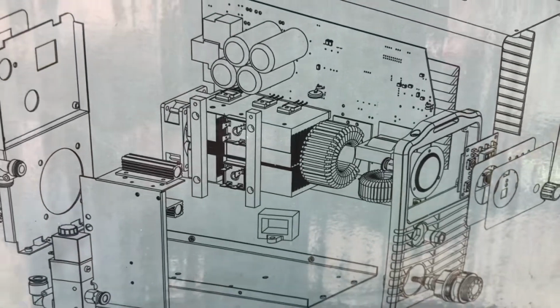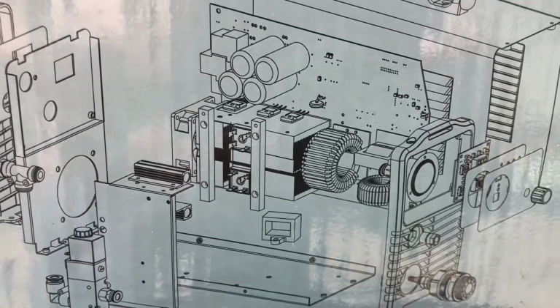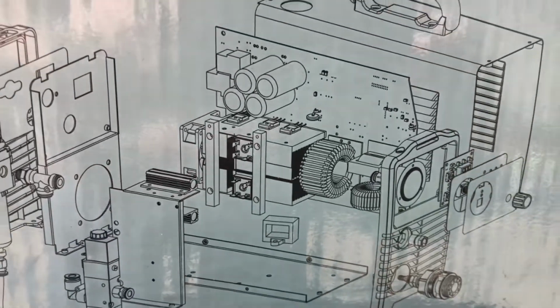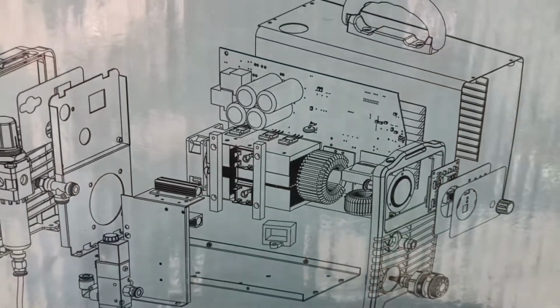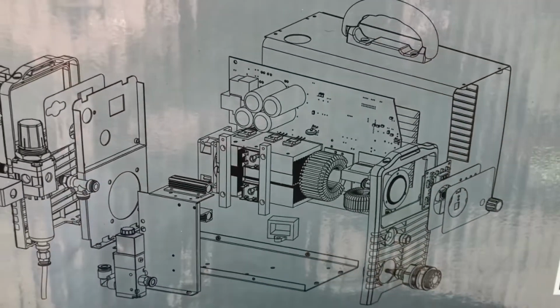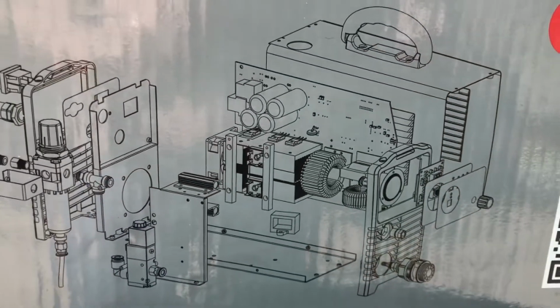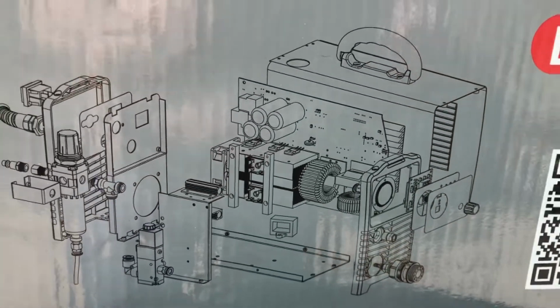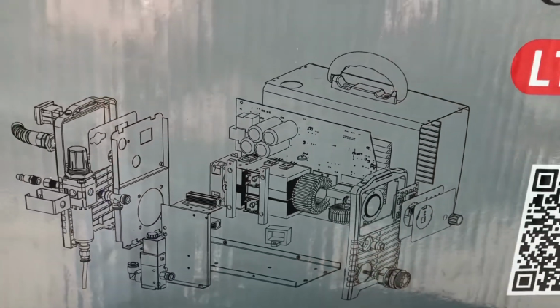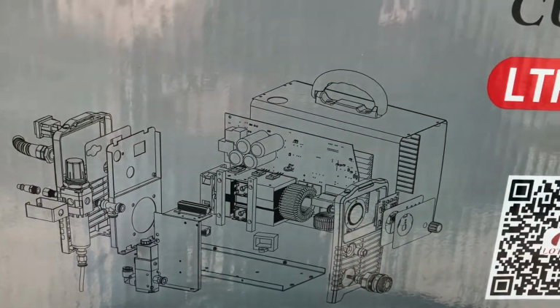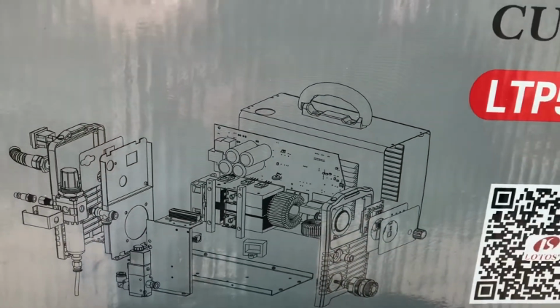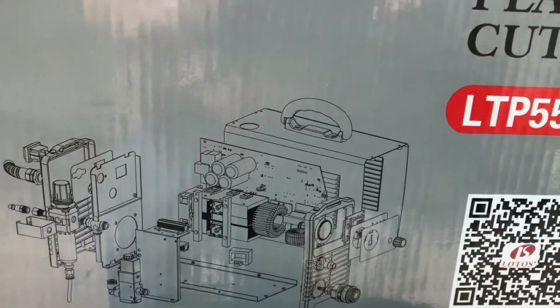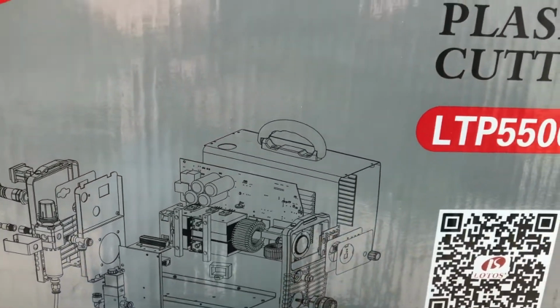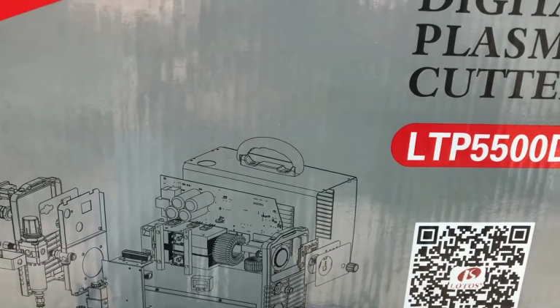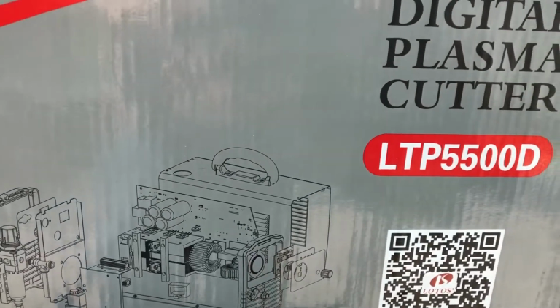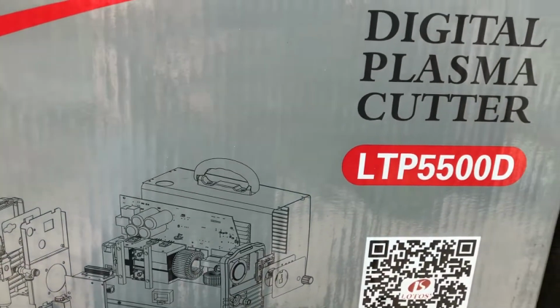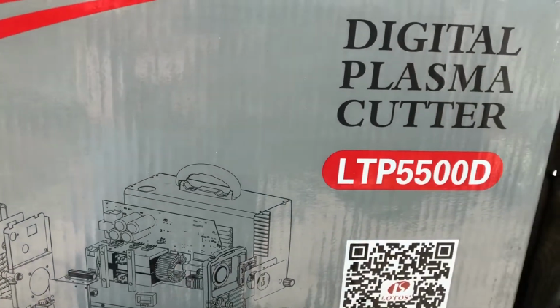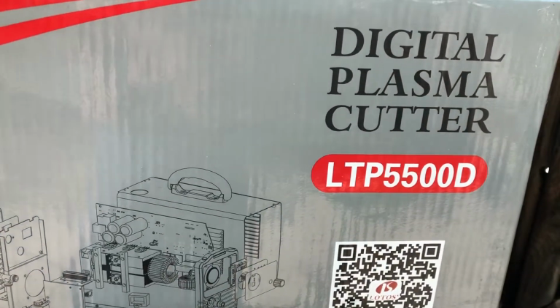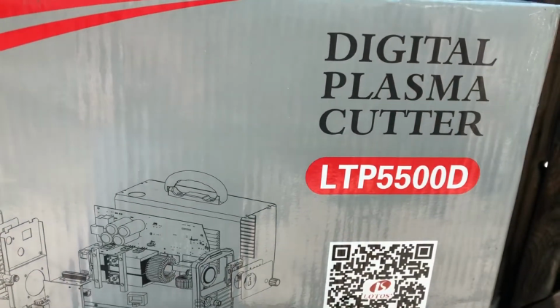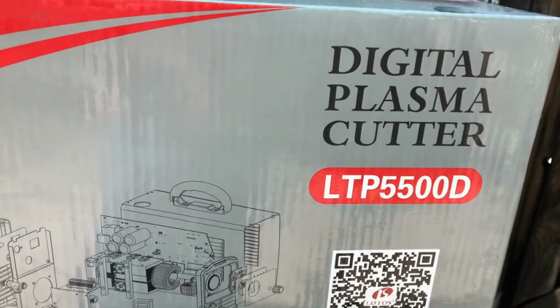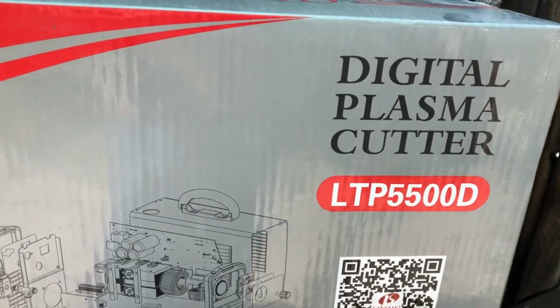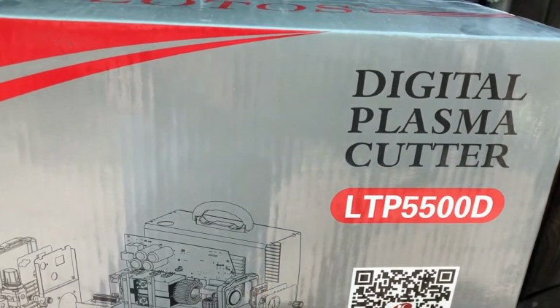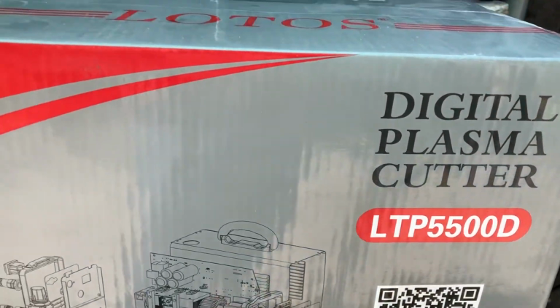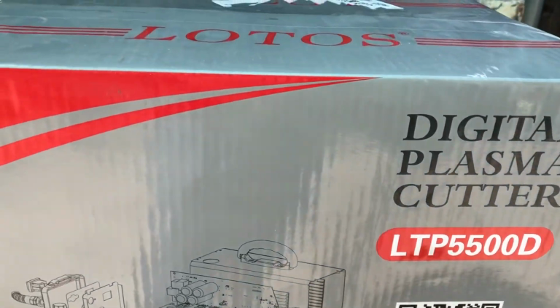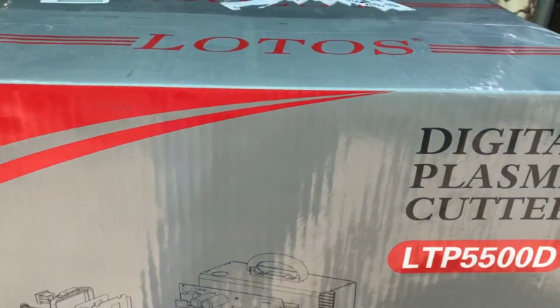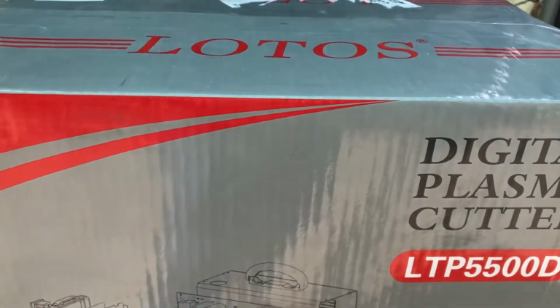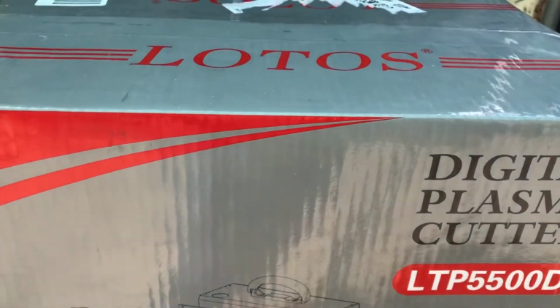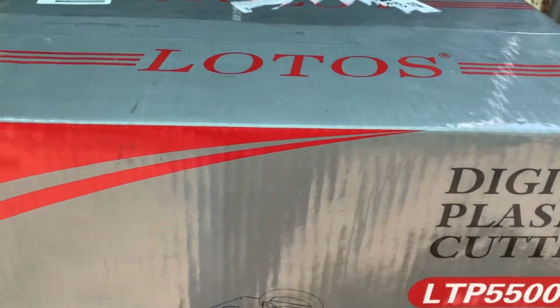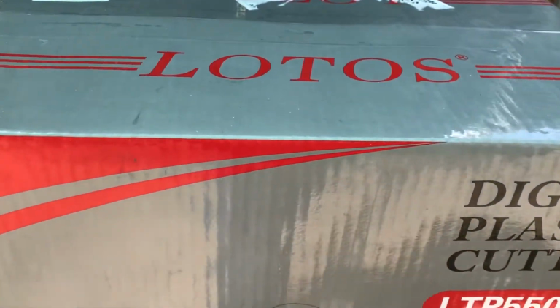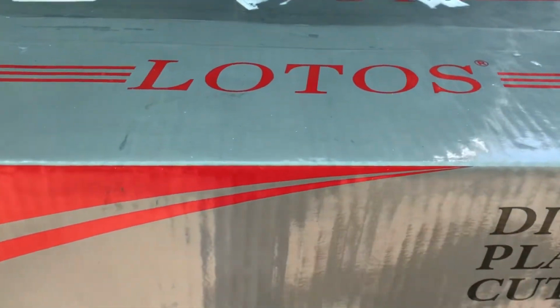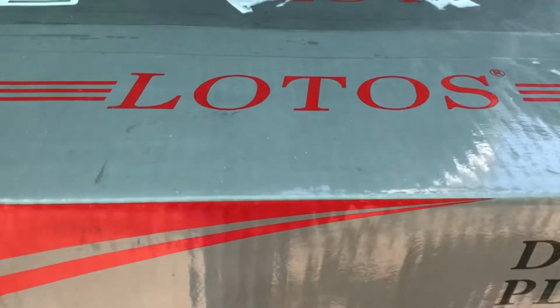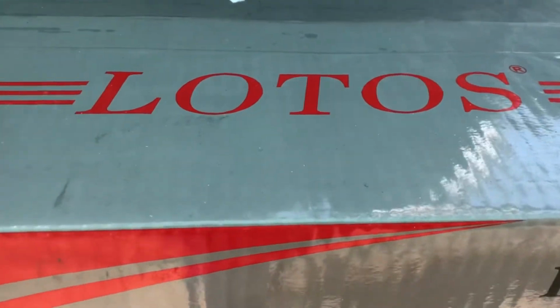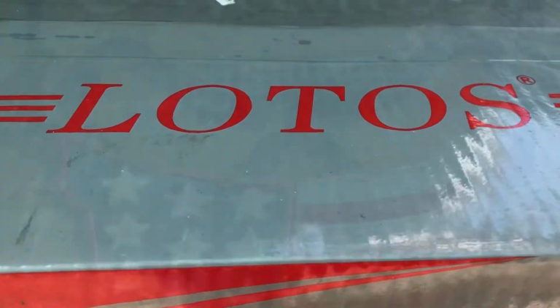Welcome back Outlaws. On today's episode, we're going to be doing an unboxing and first use of the Lotos Digital Plasma Cutter, so stay tuned.